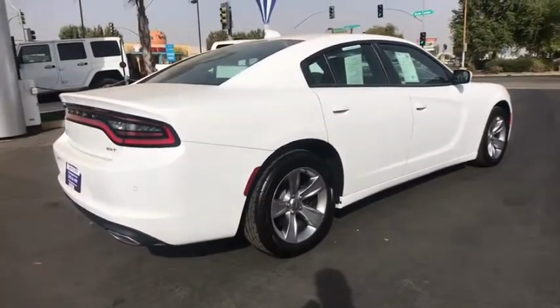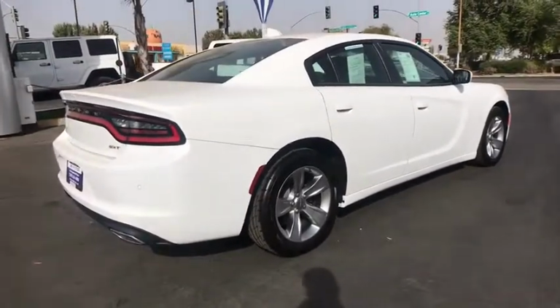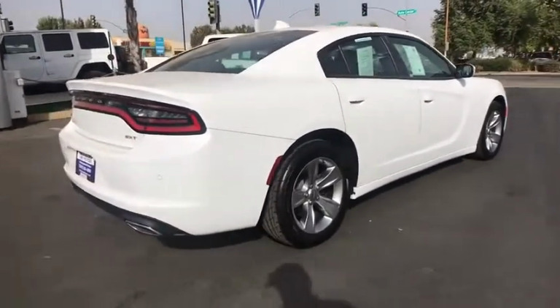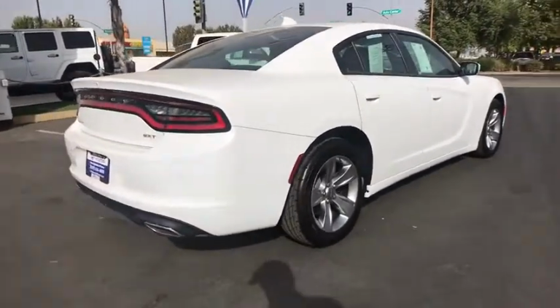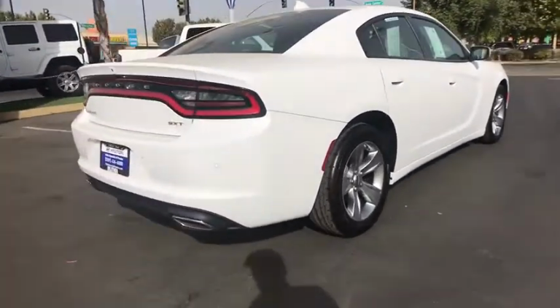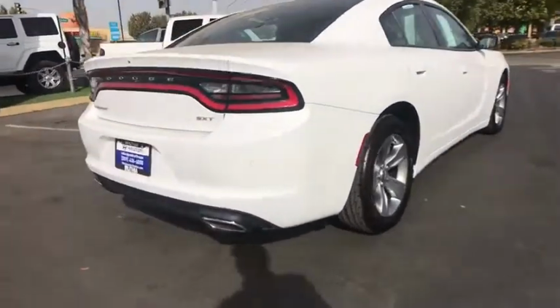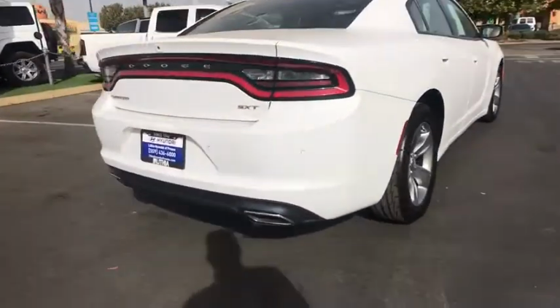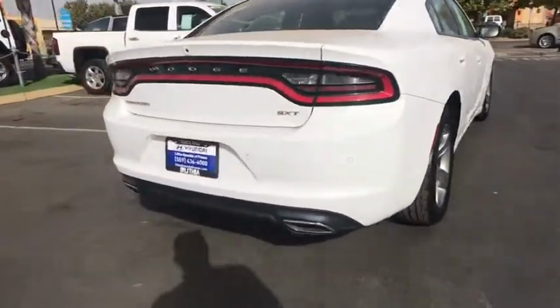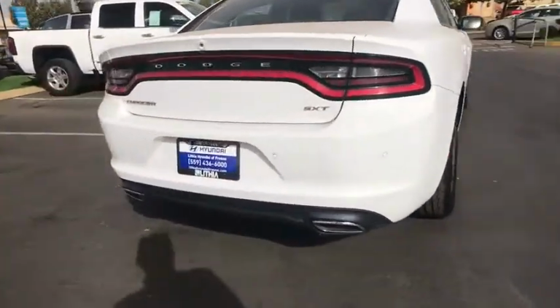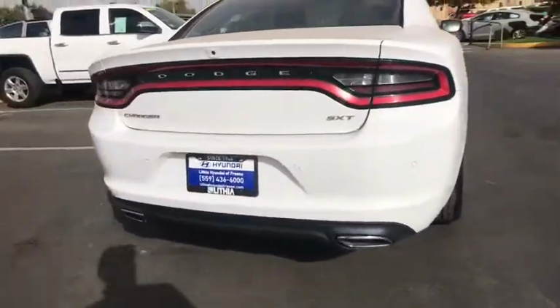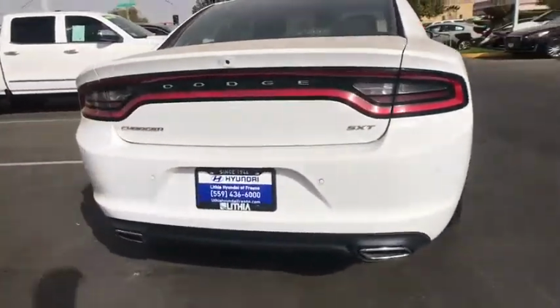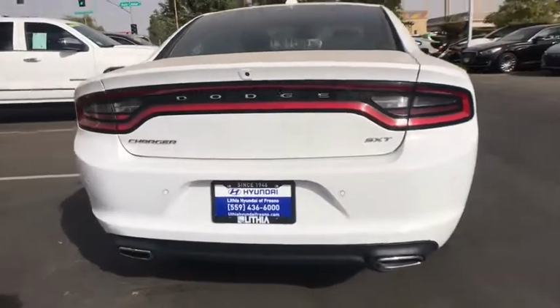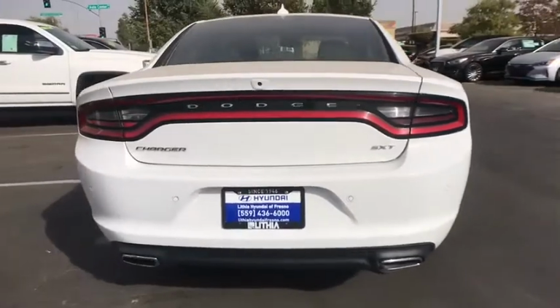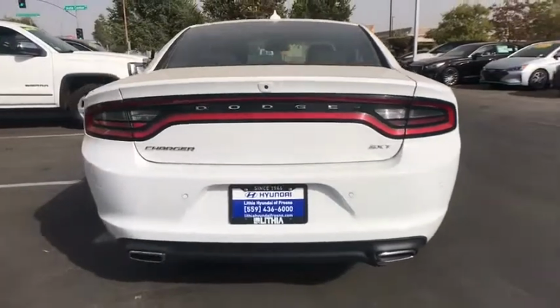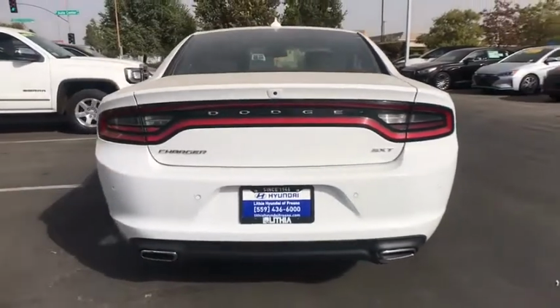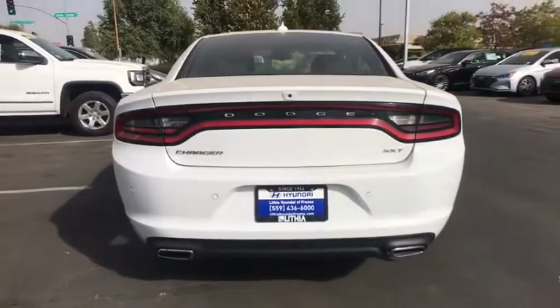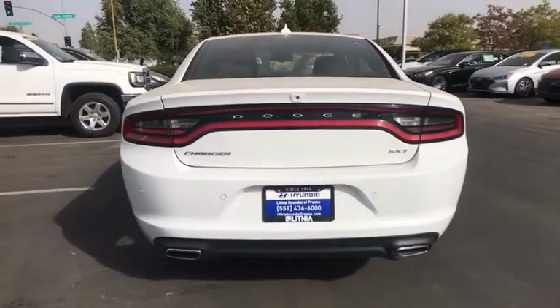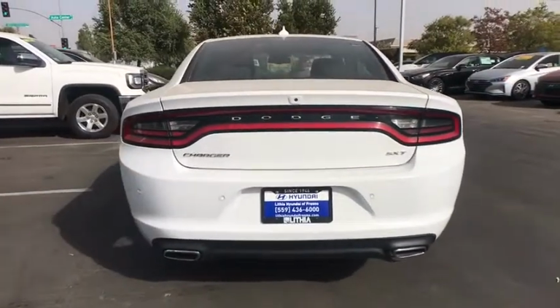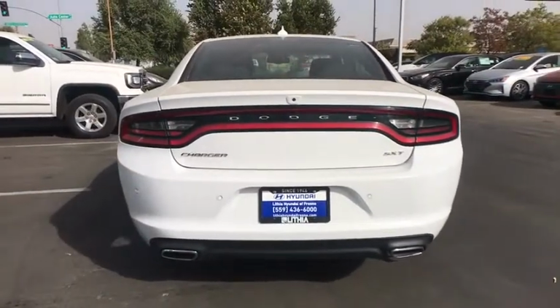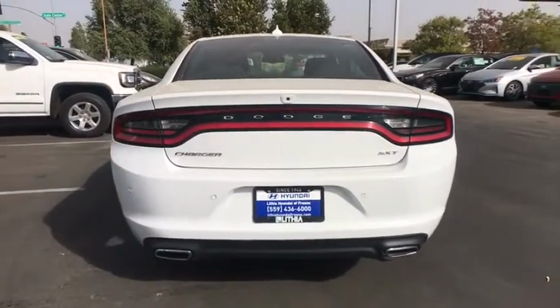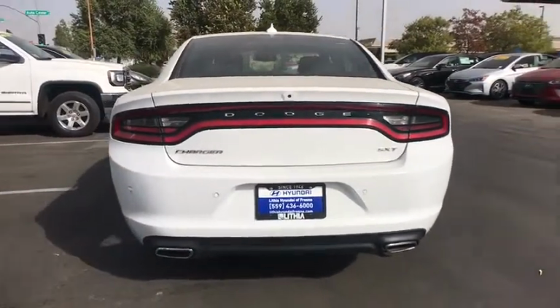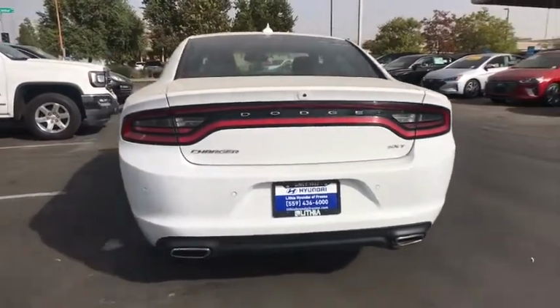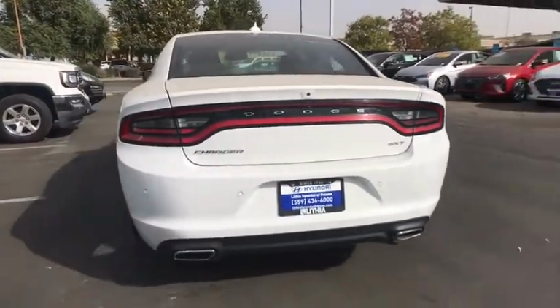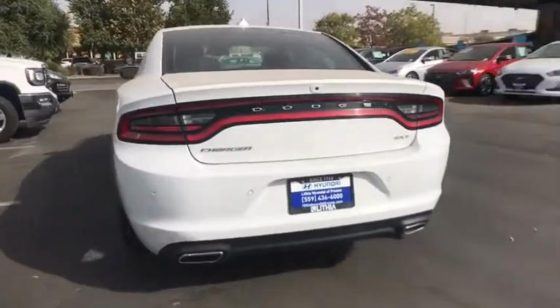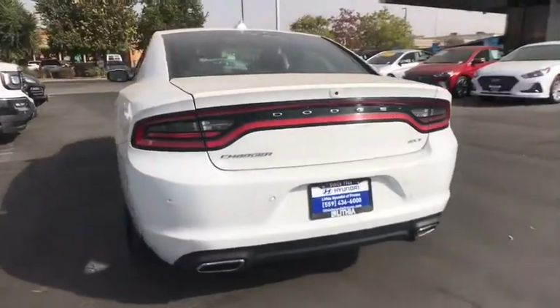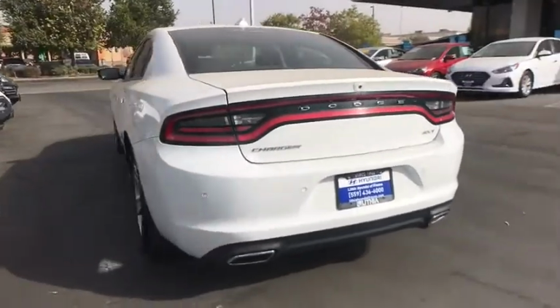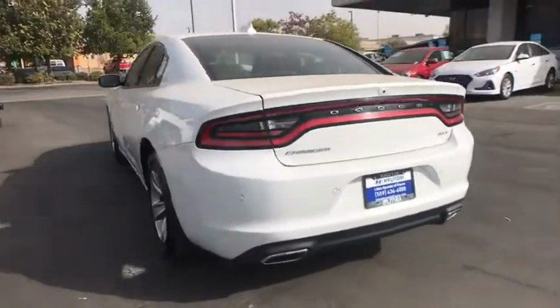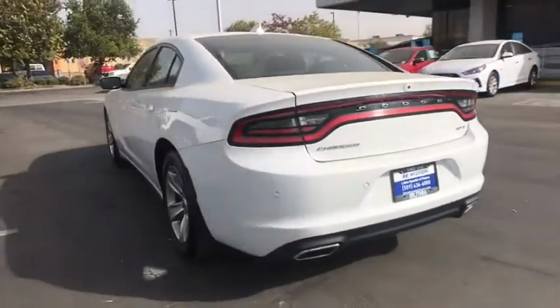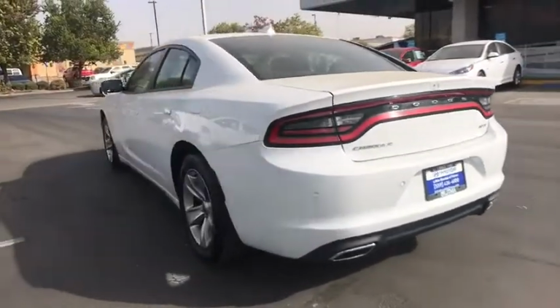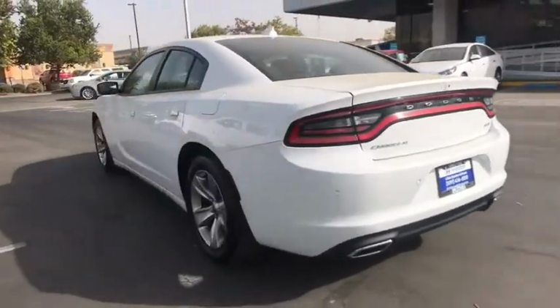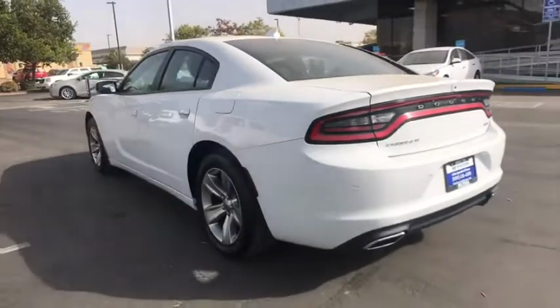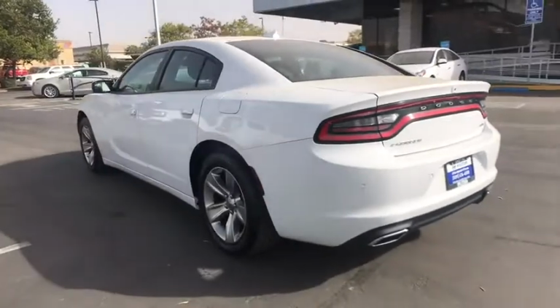Peace of mind comes standard with the Charger's 5-star government front and side impact crash test rating. This vehicle has less than 25,000 miles.